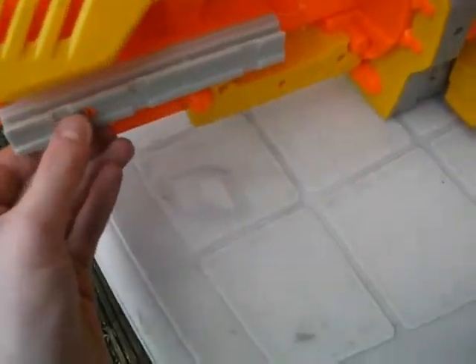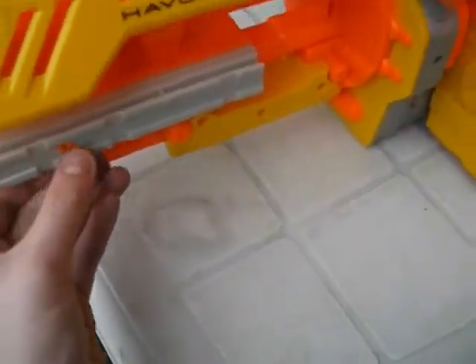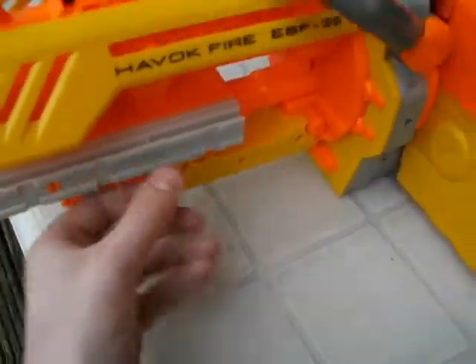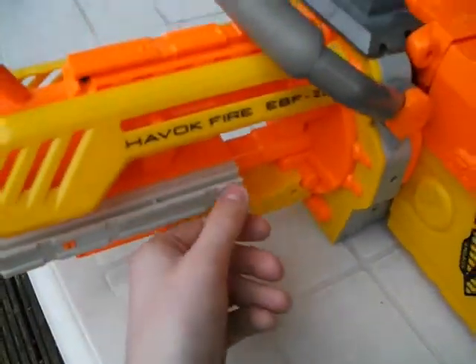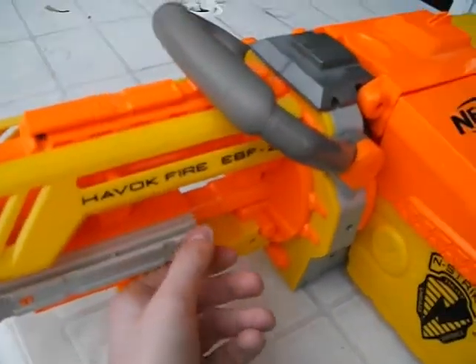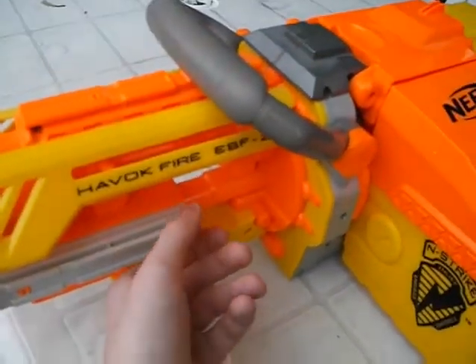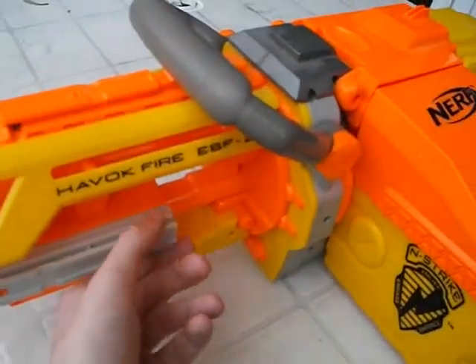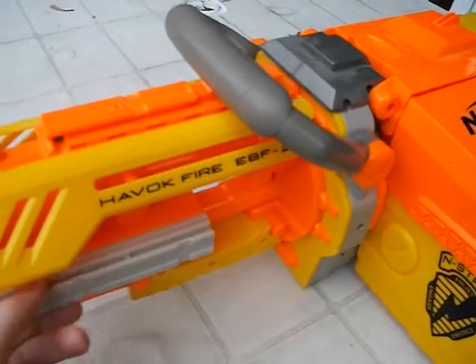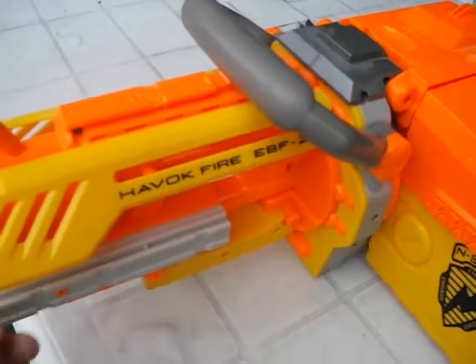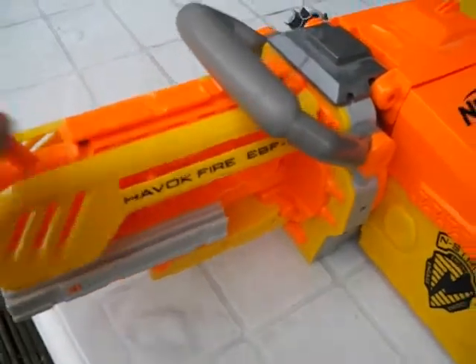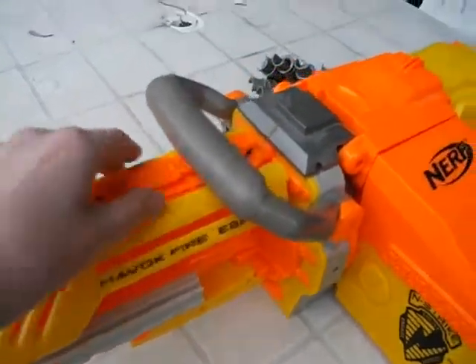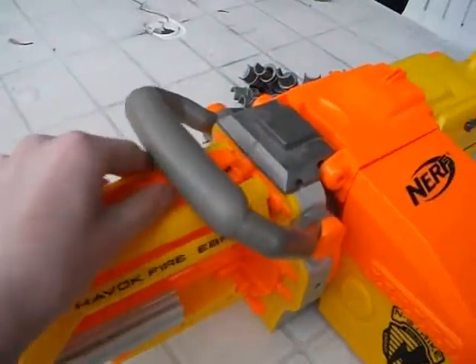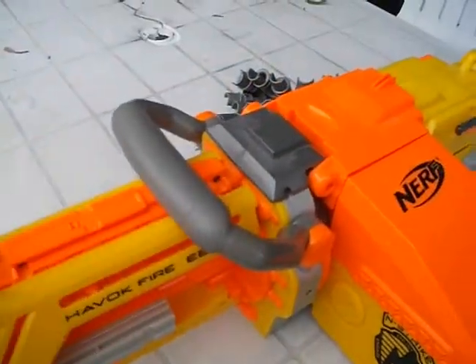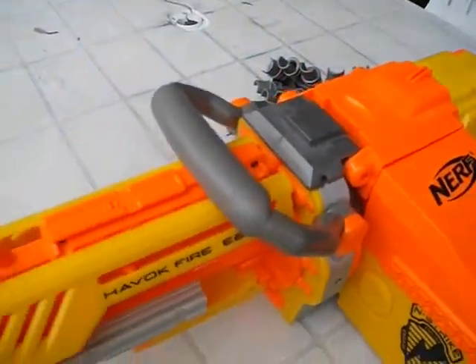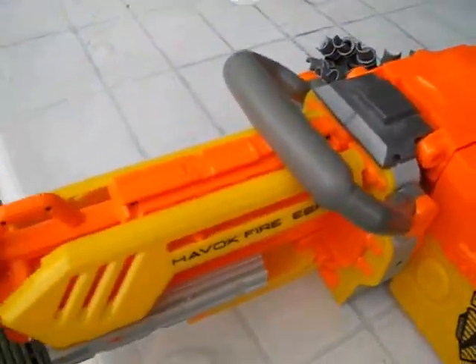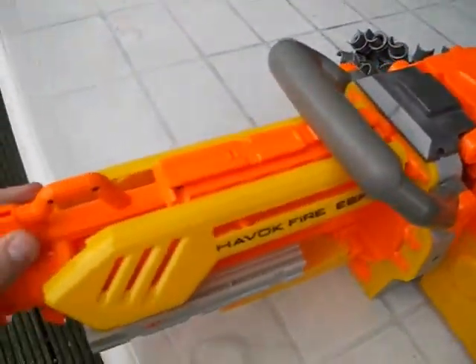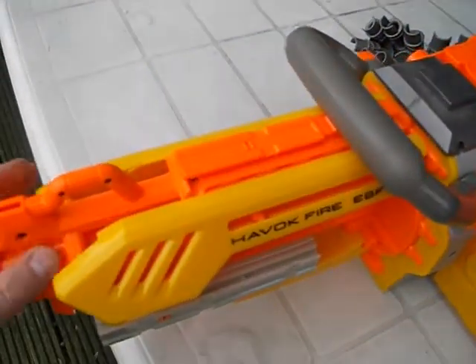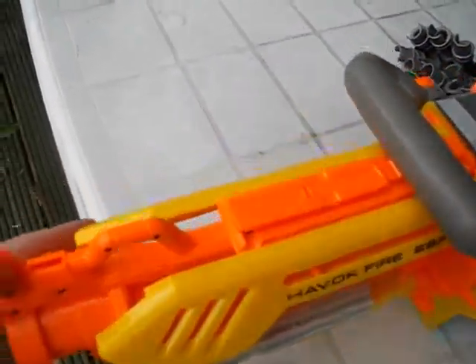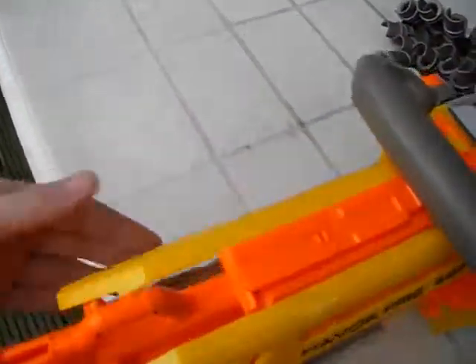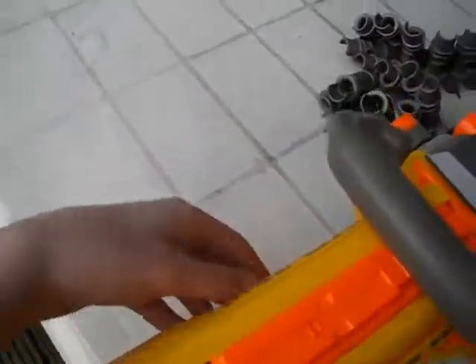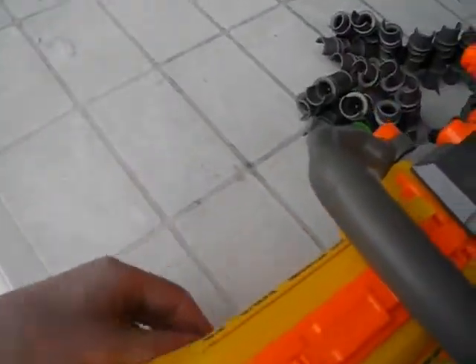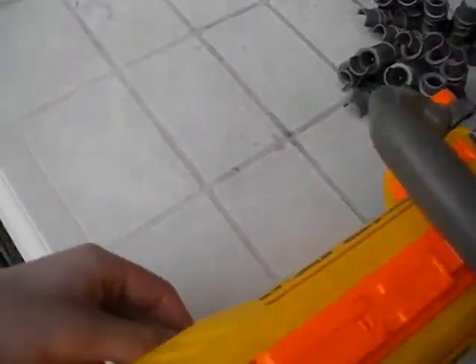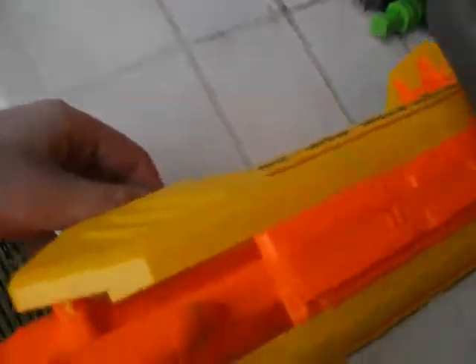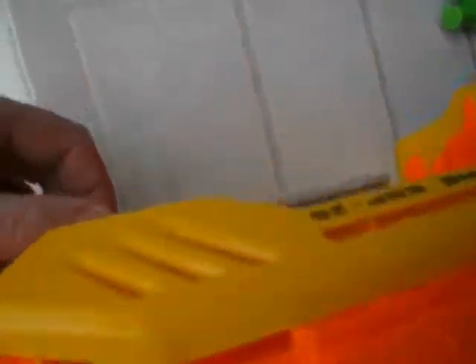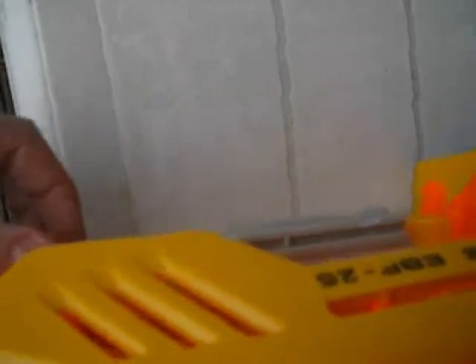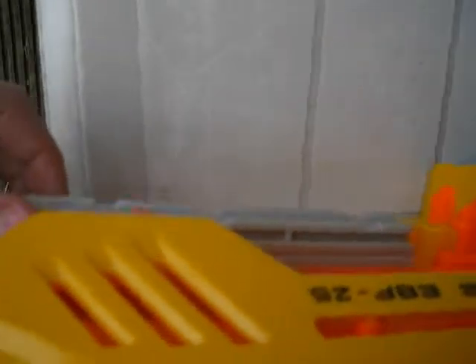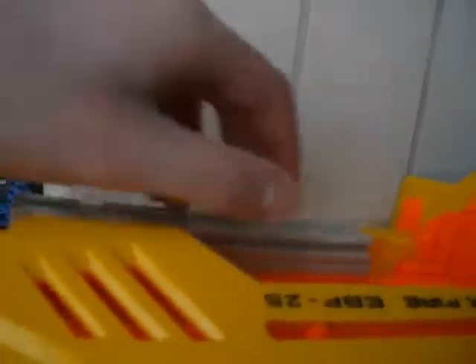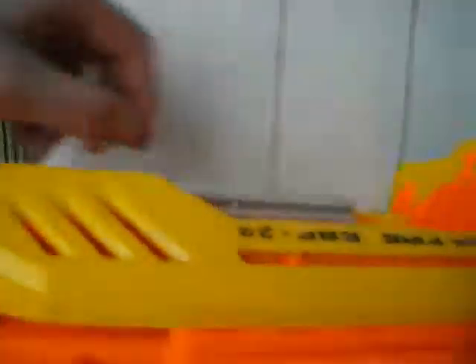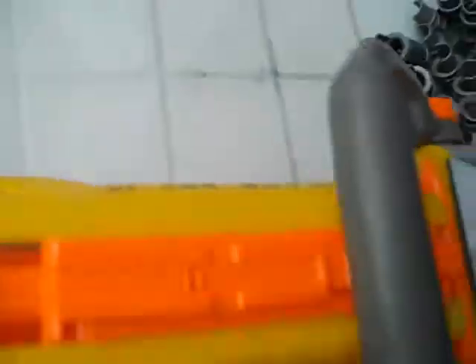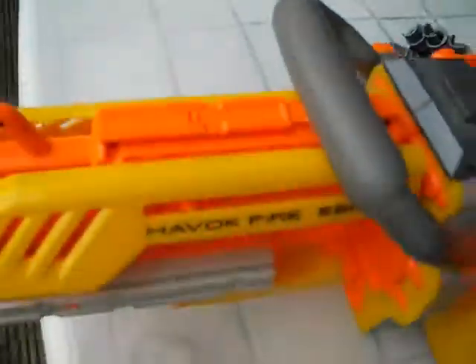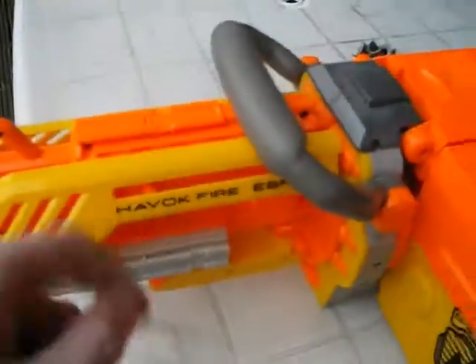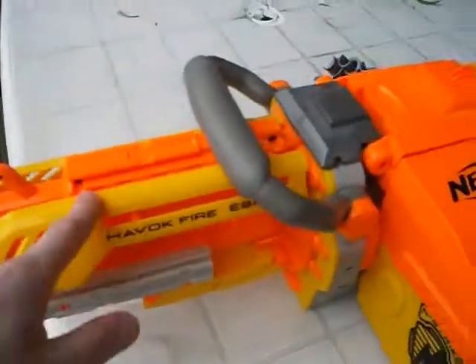These bits are basically for the light gun or the scope, if you want to buy it. It clips on there — you have one either side and one on there.